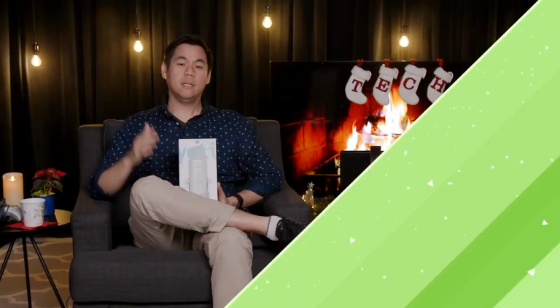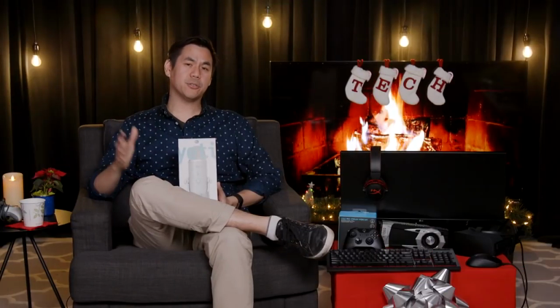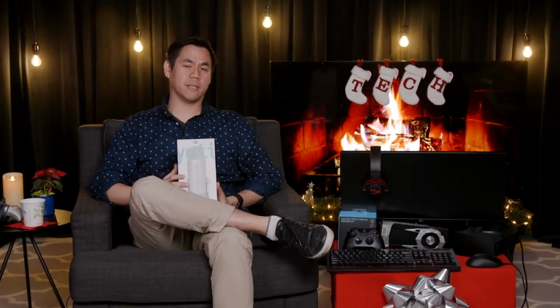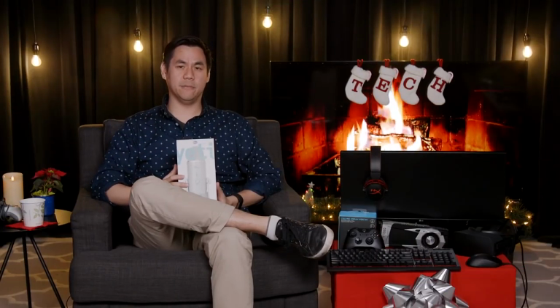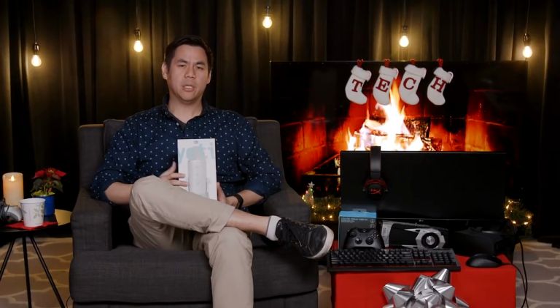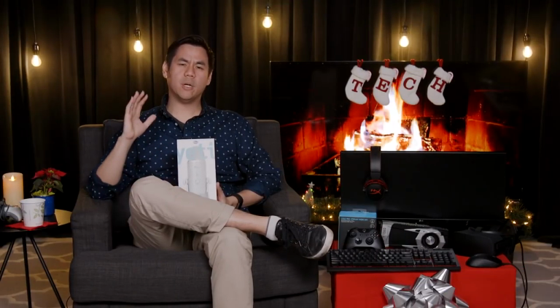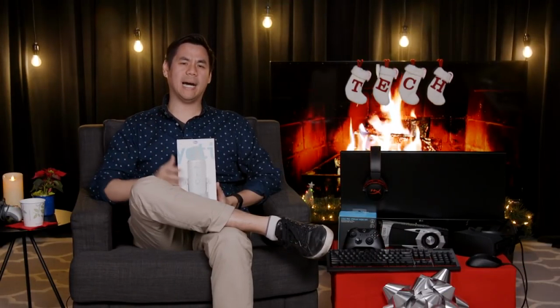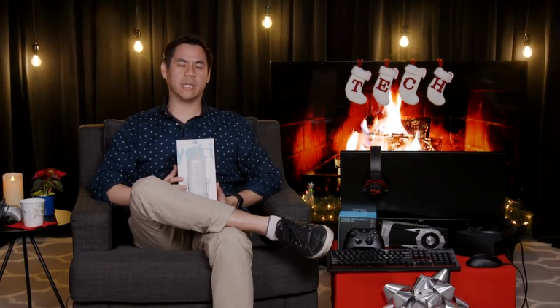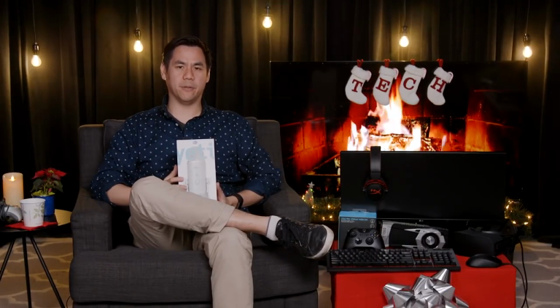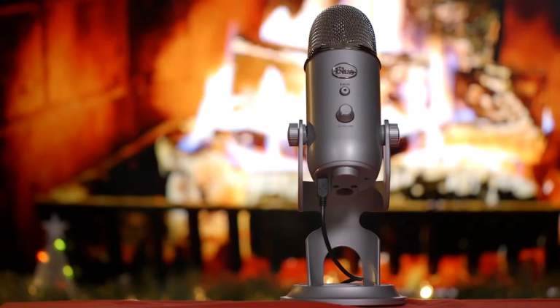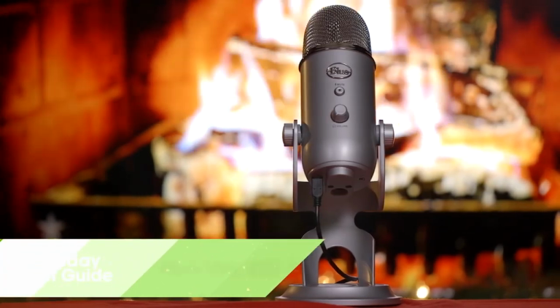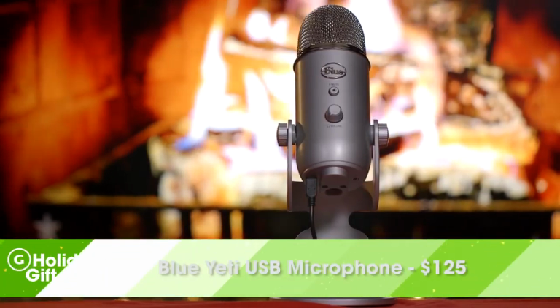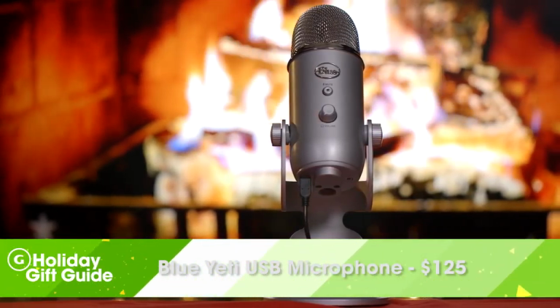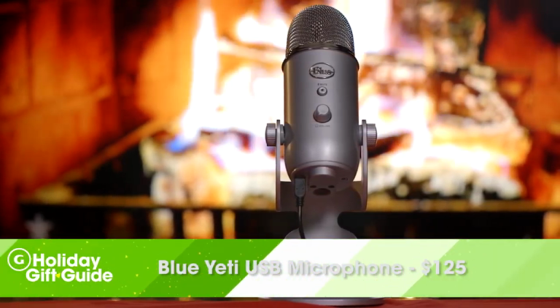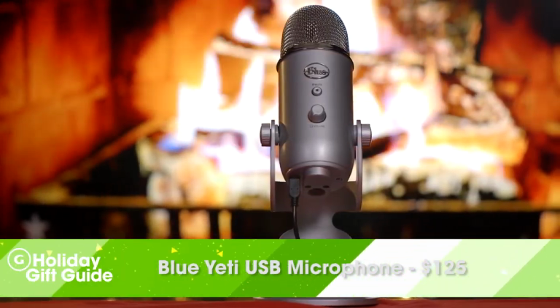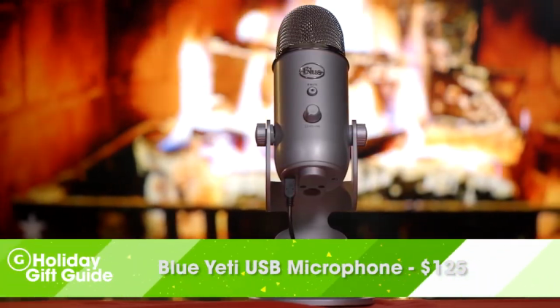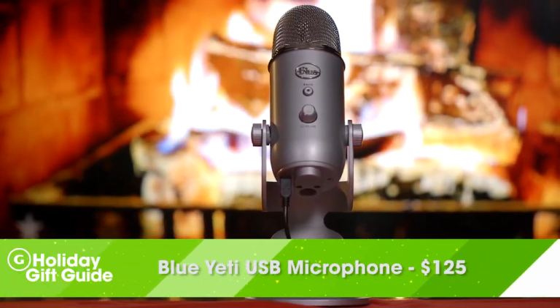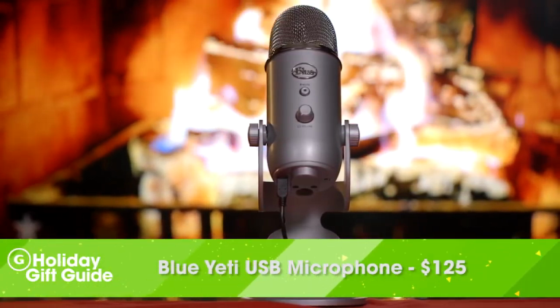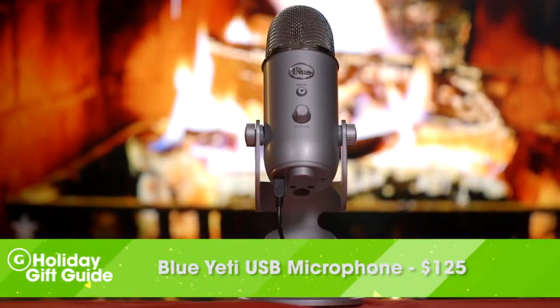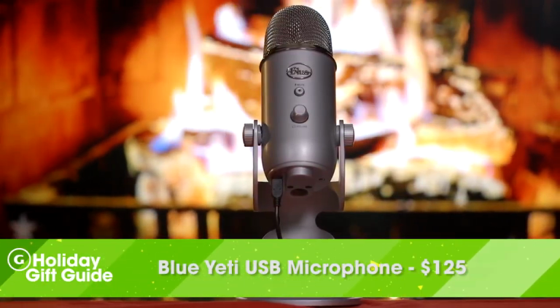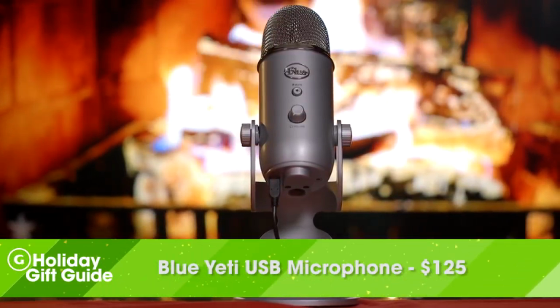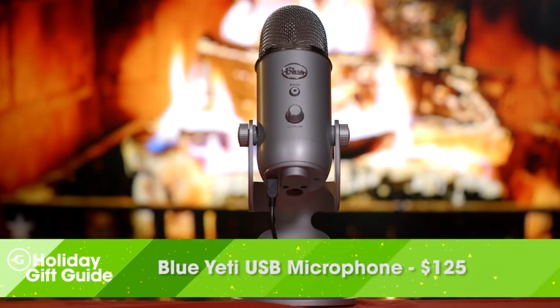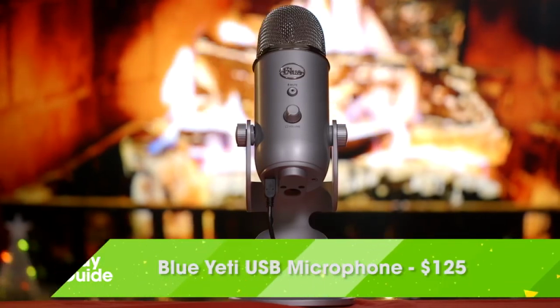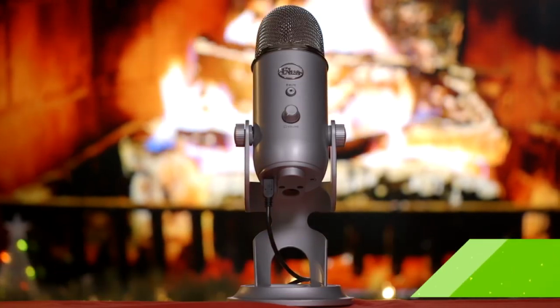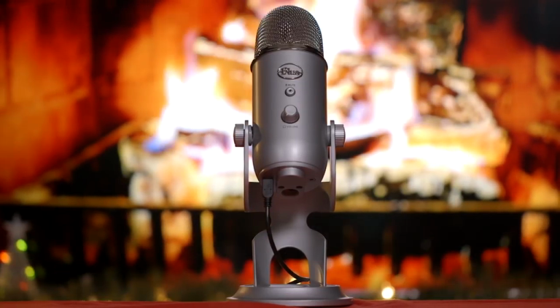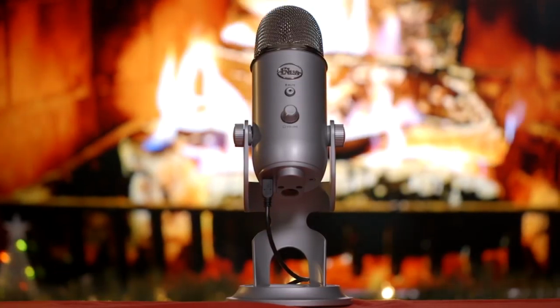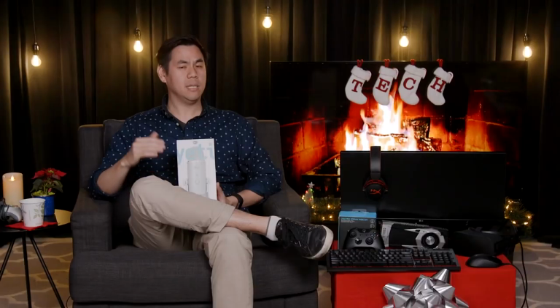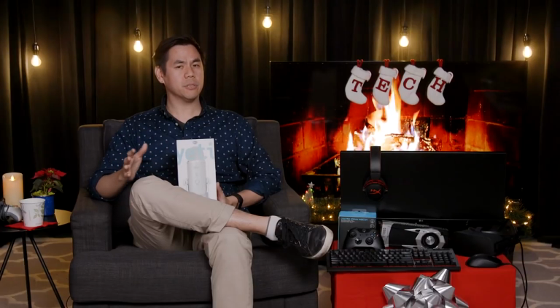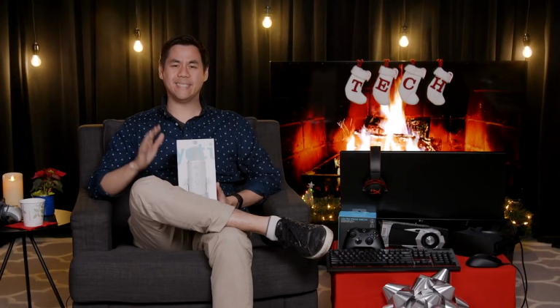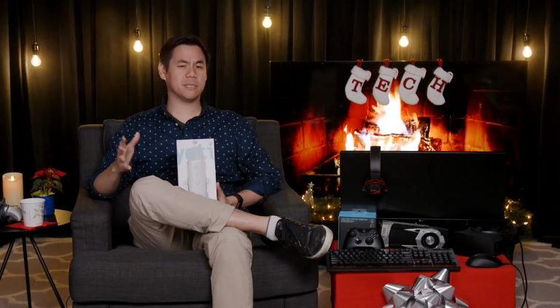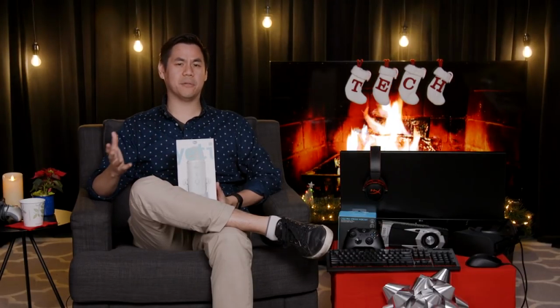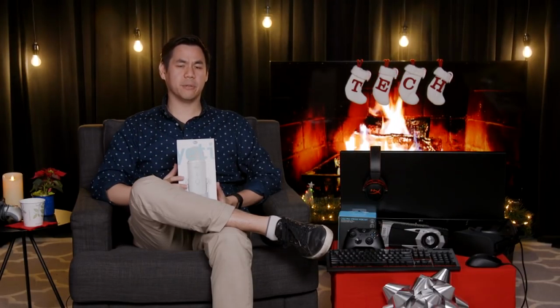To take your streams to the next level, you'll want a high quality microphone. The Blue Yeti happens to be the industry standard, and for good reason — it allows you to record in bi-directional, omni-directional, and more. It also just happens to sound really great.